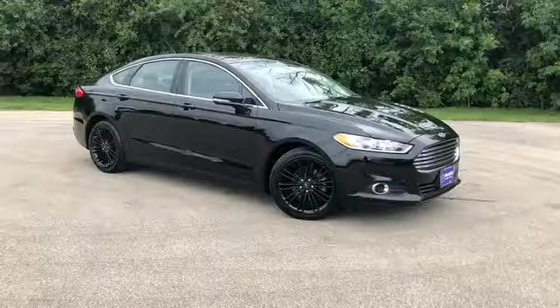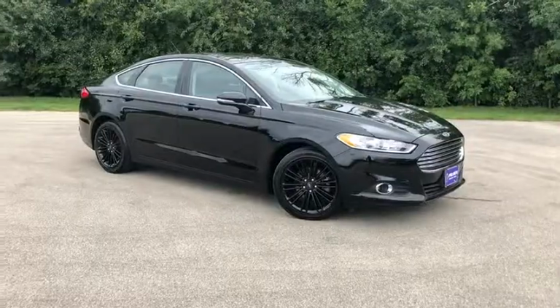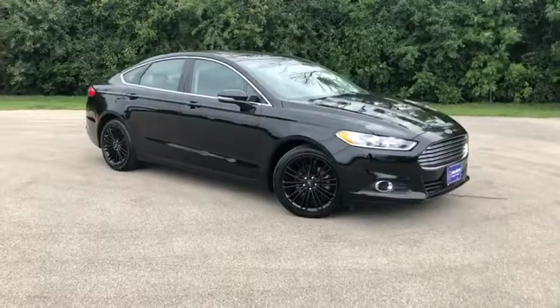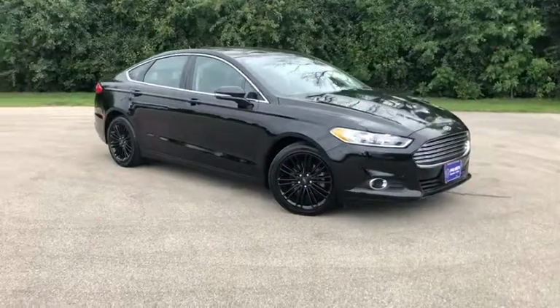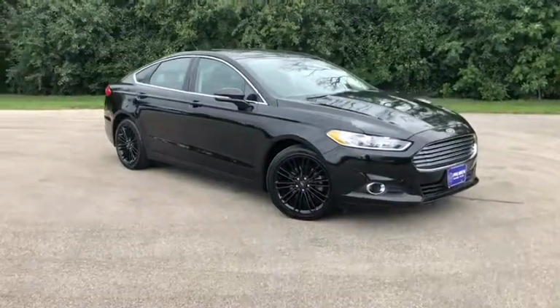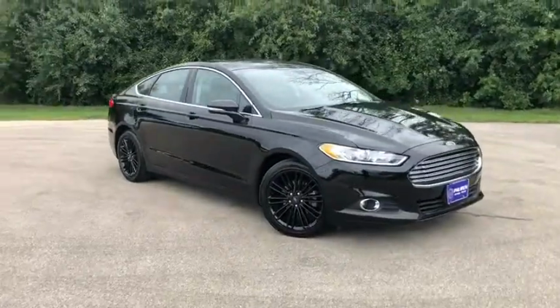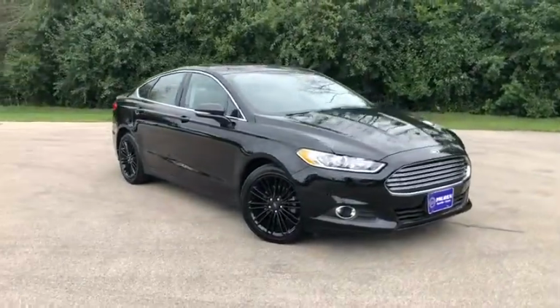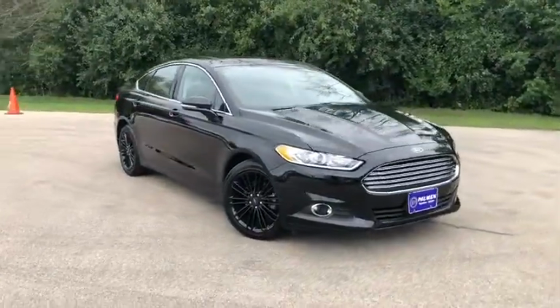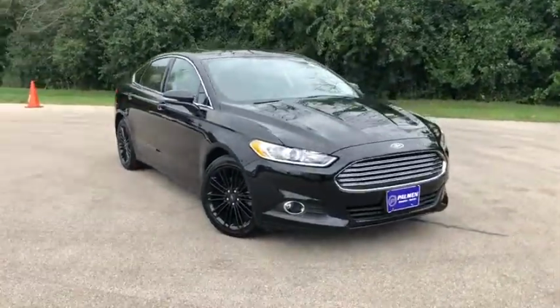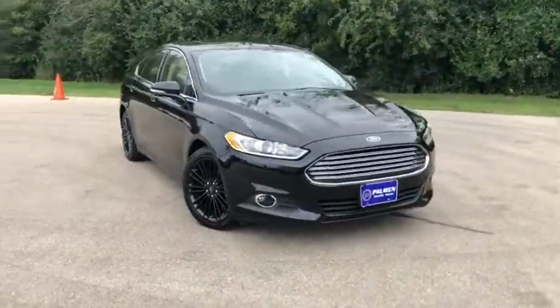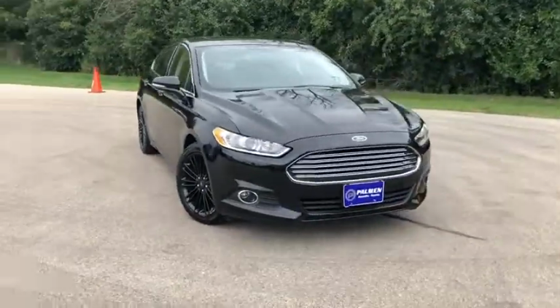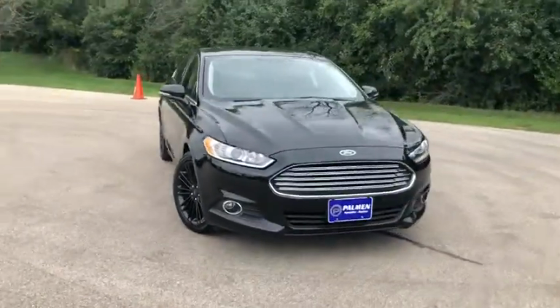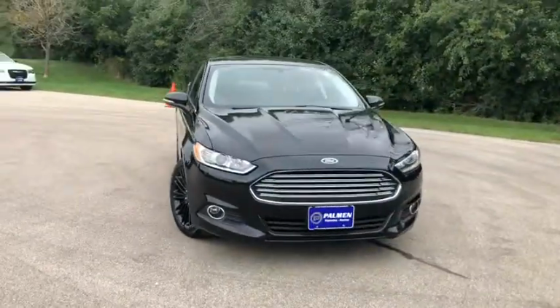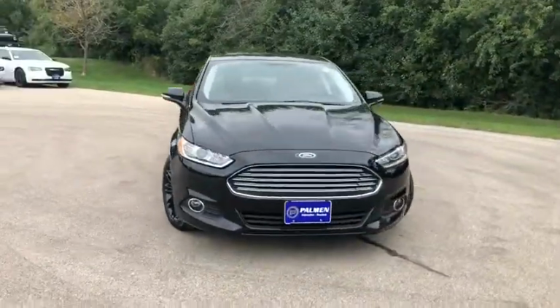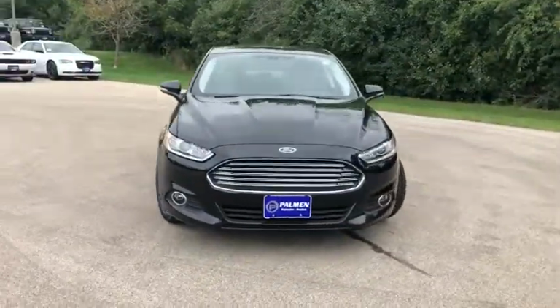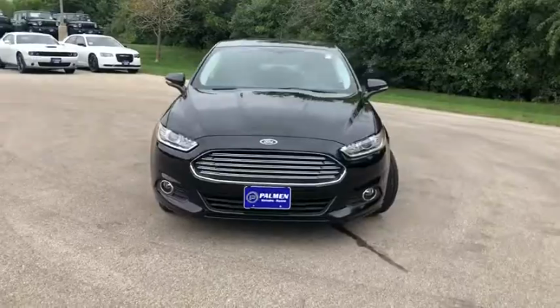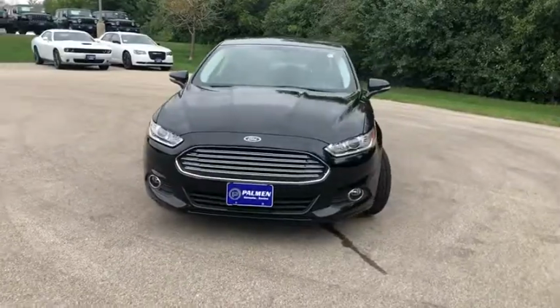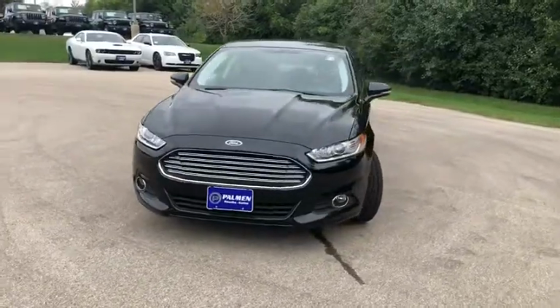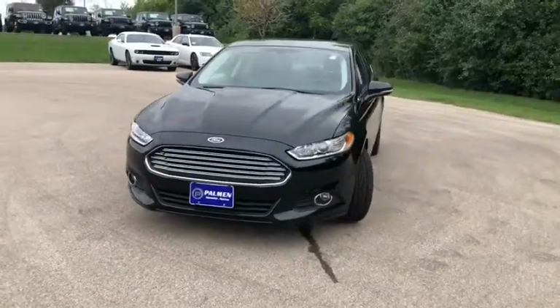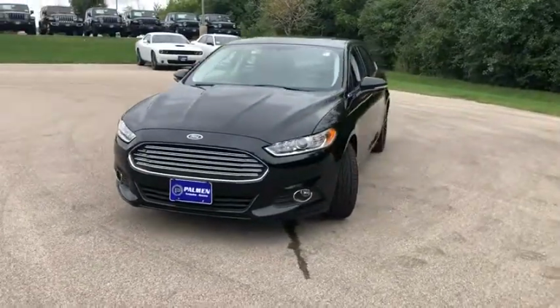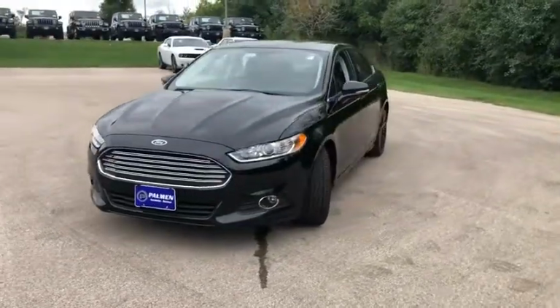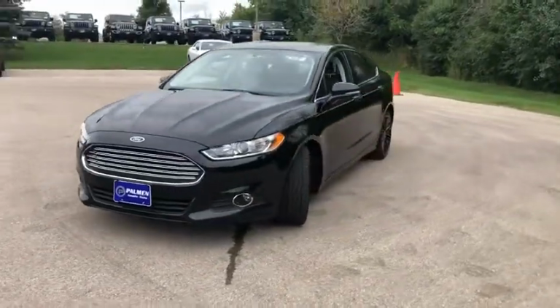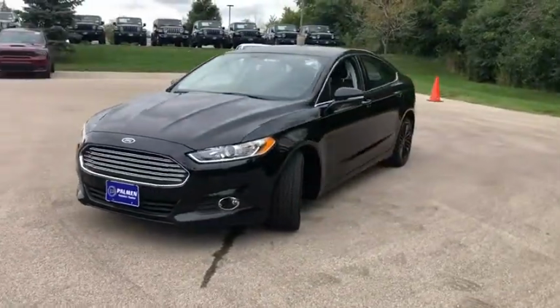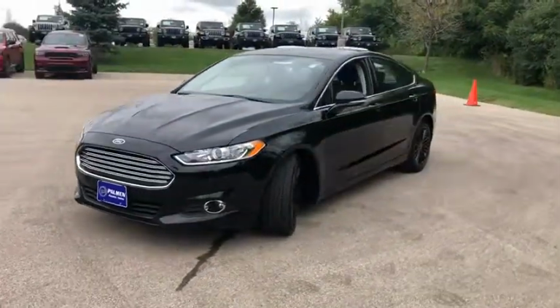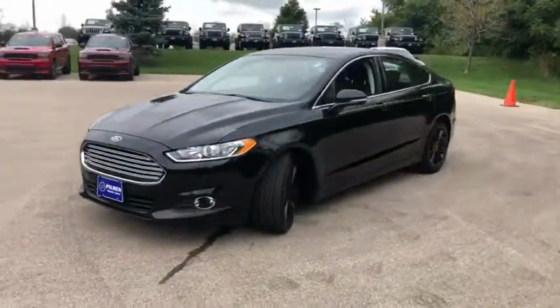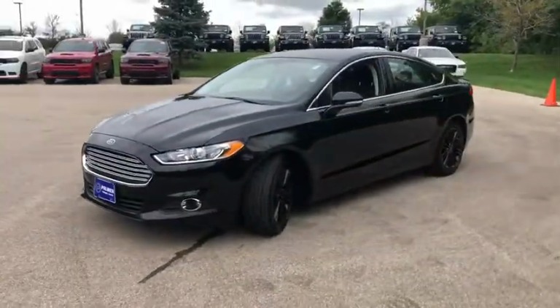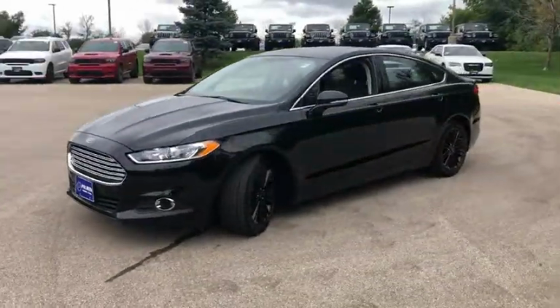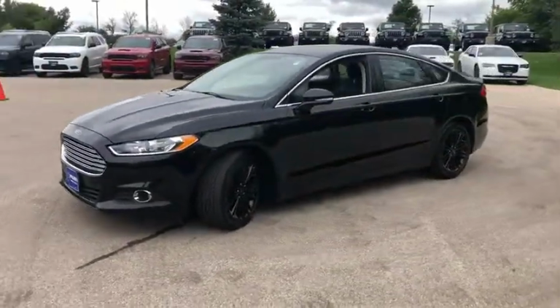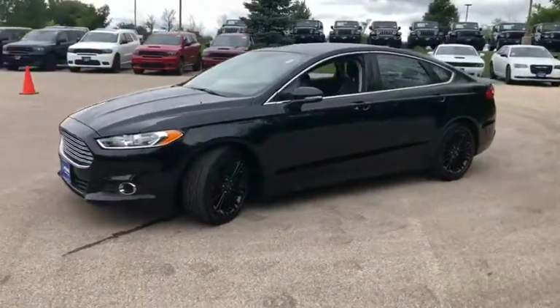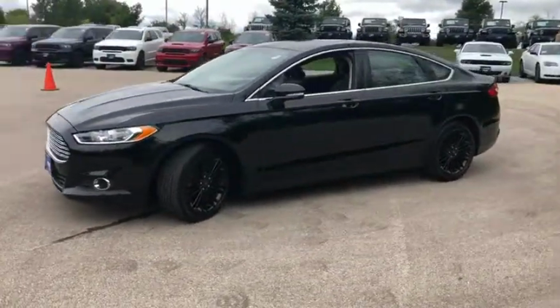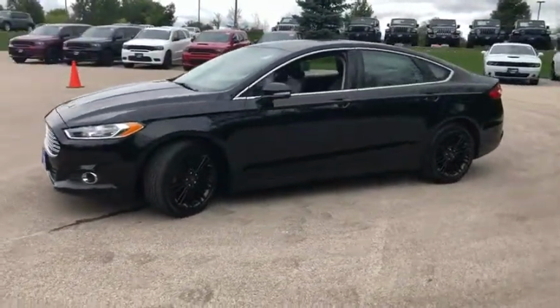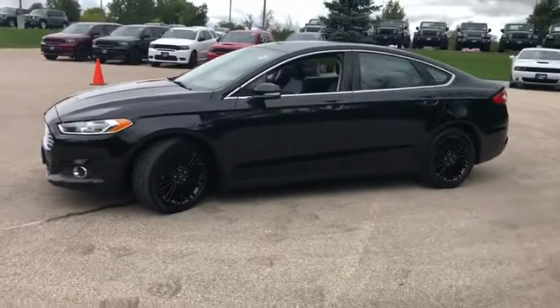Come test drive the 2016 Ford Fusion. You can have both impressive power and great economy in a Fusion. This vehicle has less than 60,000 miles.